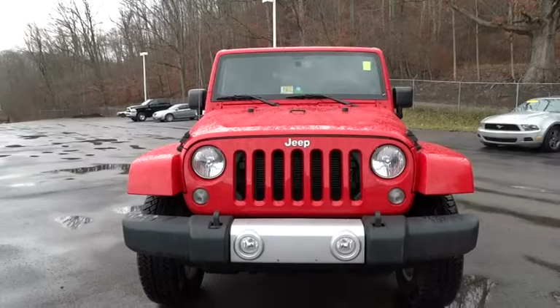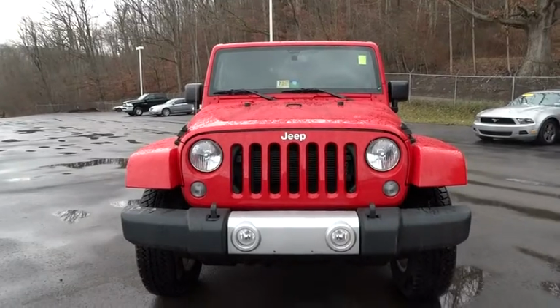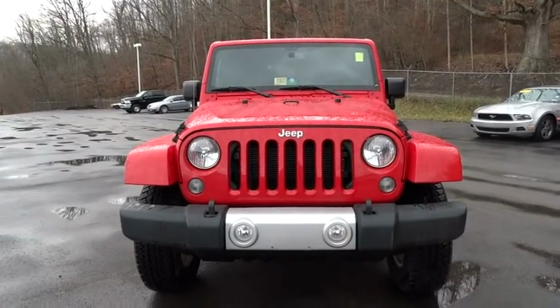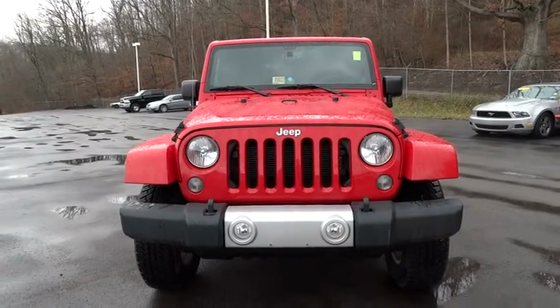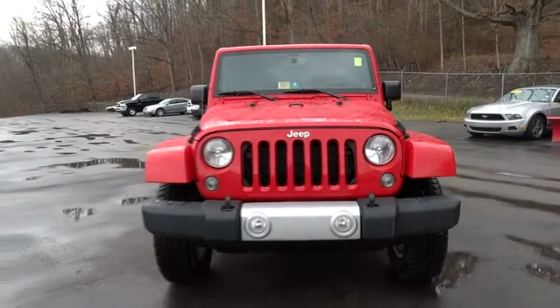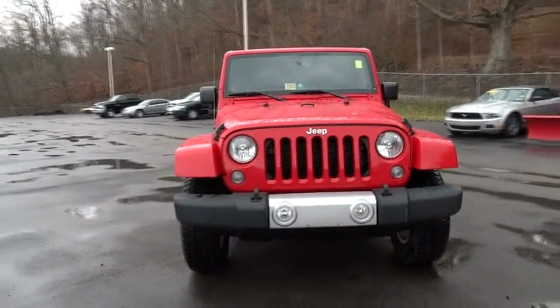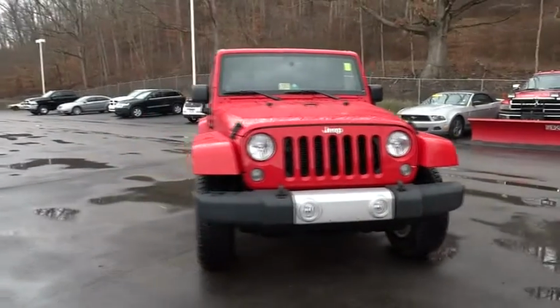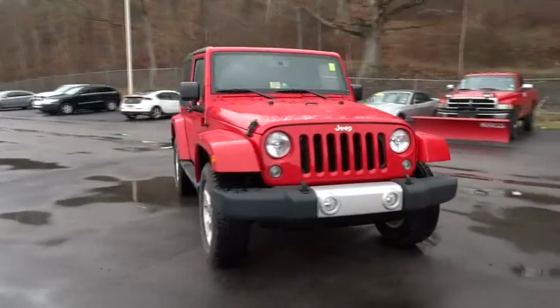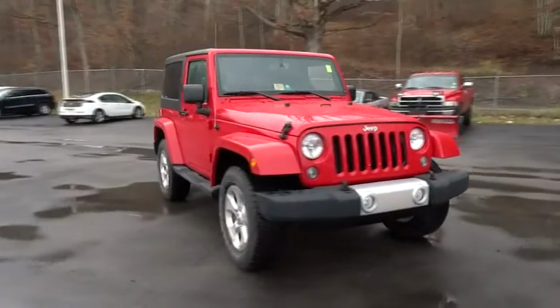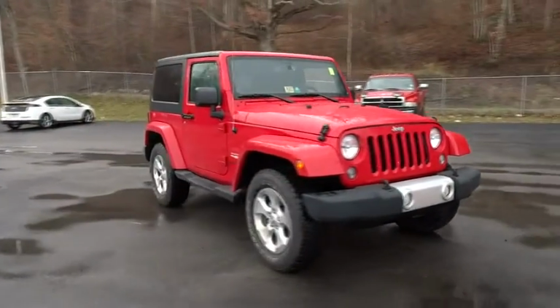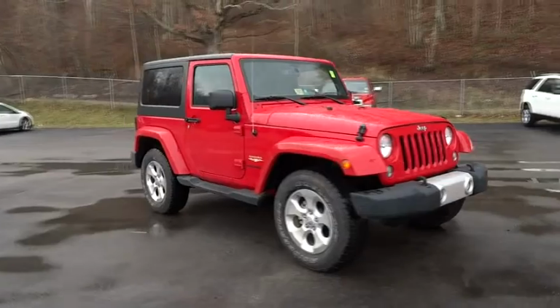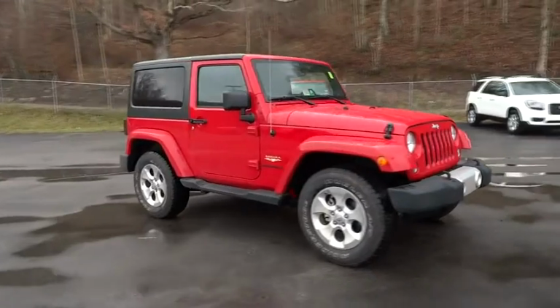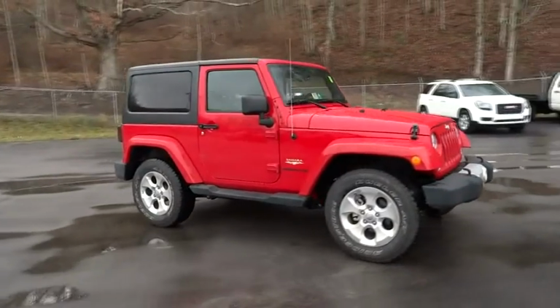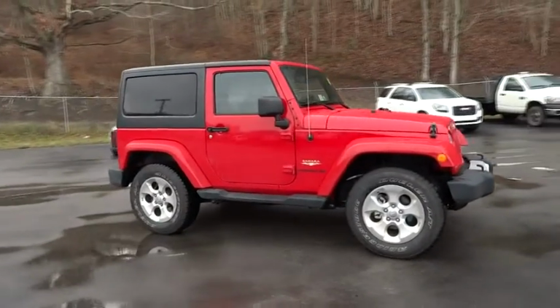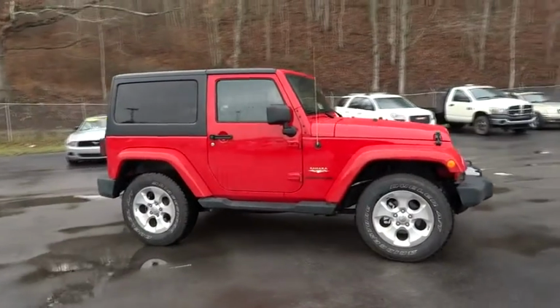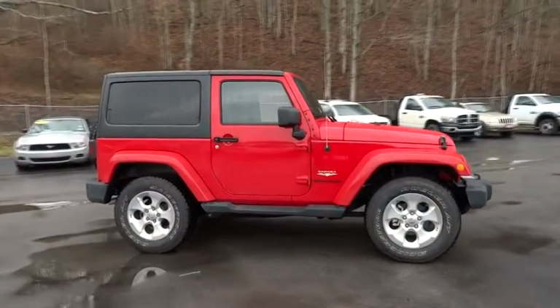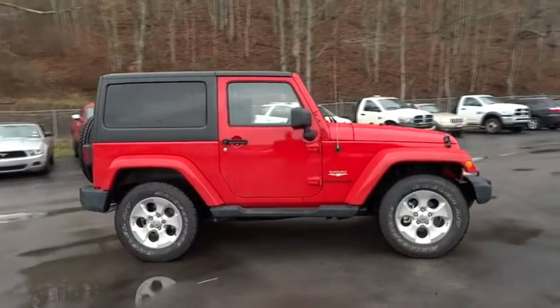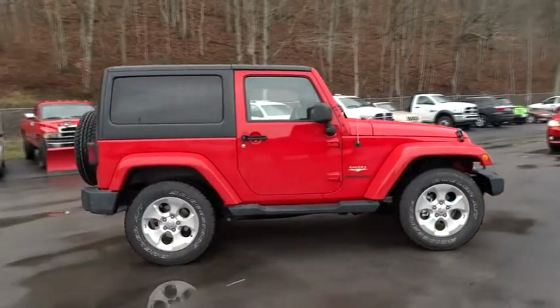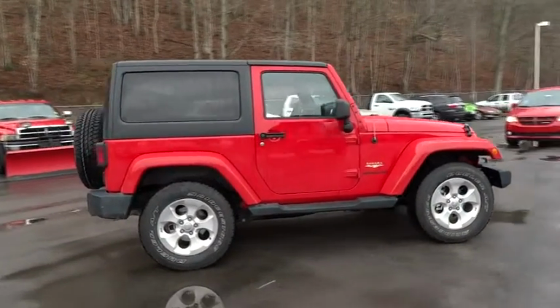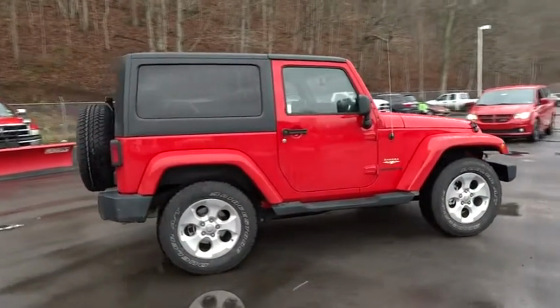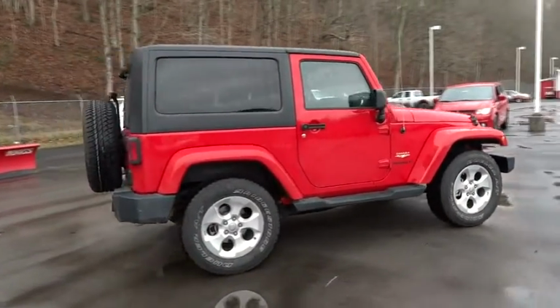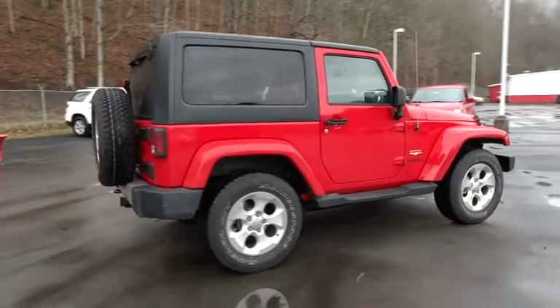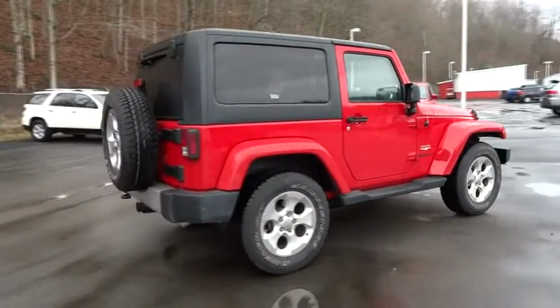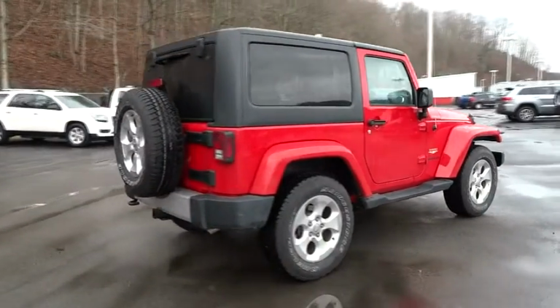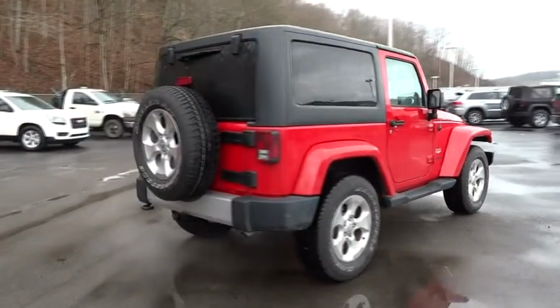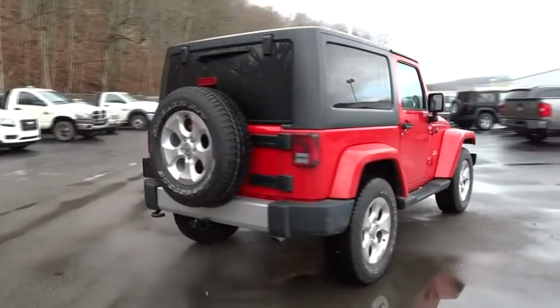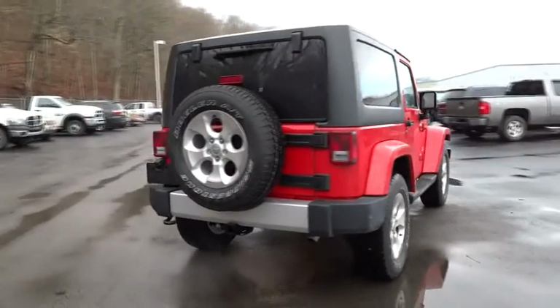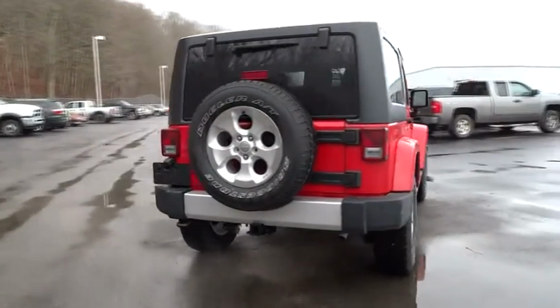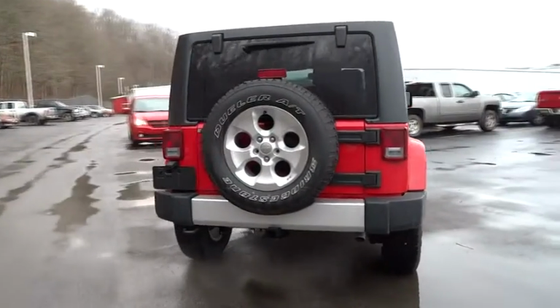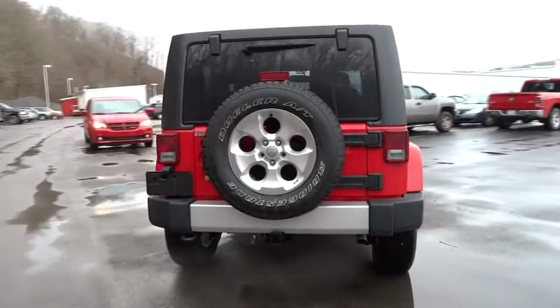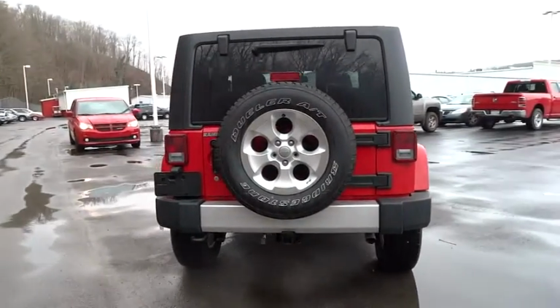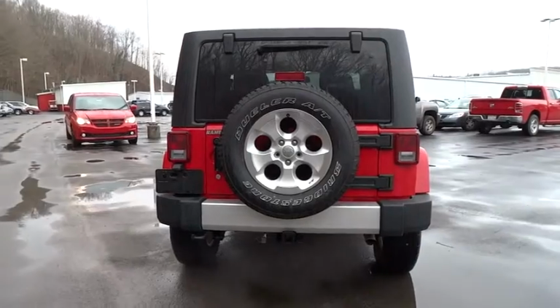The 2014 Wrangler. Few vehicles are better off-road than a Jeep Wrangler. This is the one that started it all, traceable to the original Jeep. The Wrangler is the very symbol of off-road capability and is priced below $35,000.